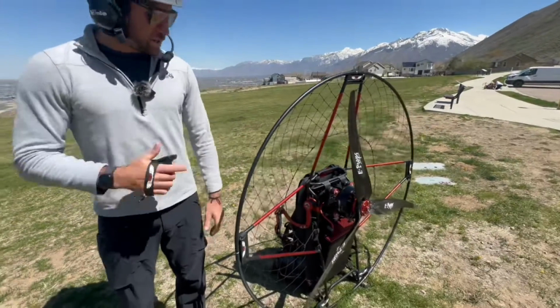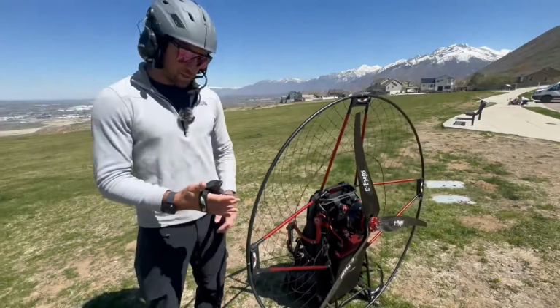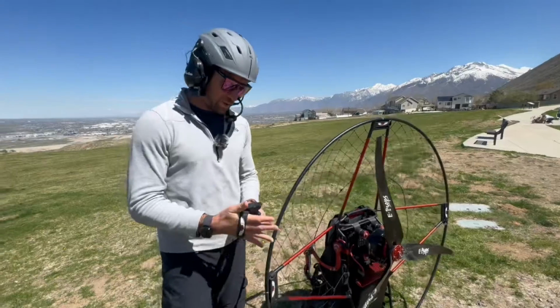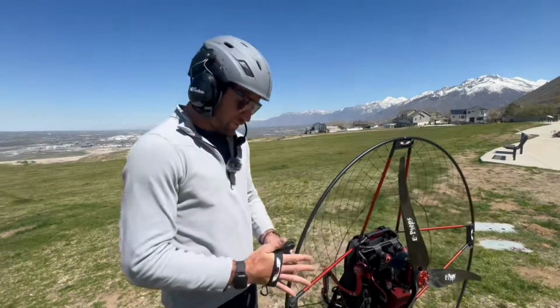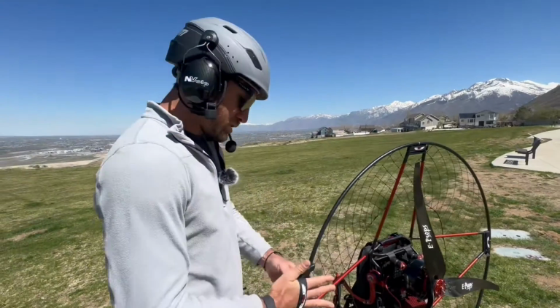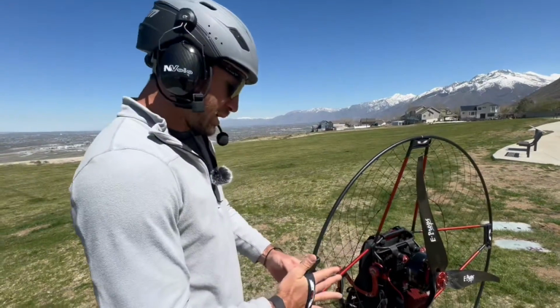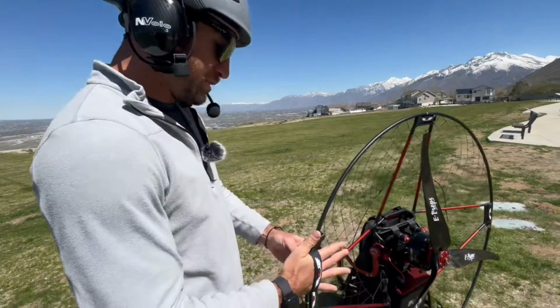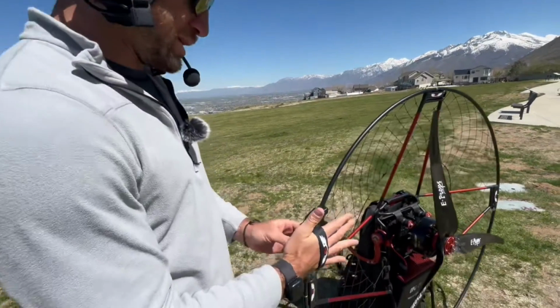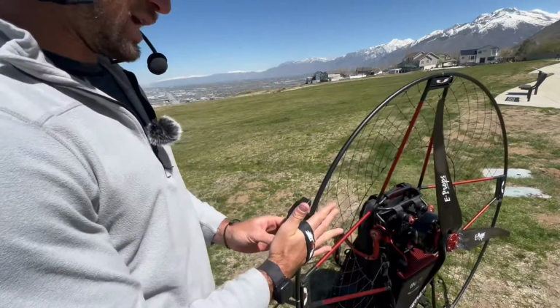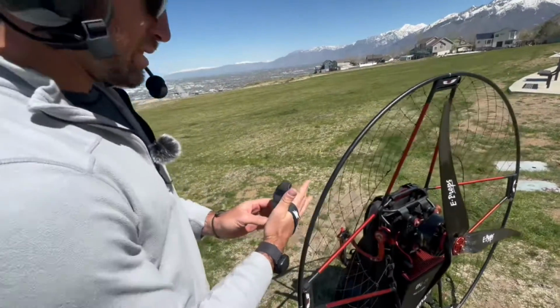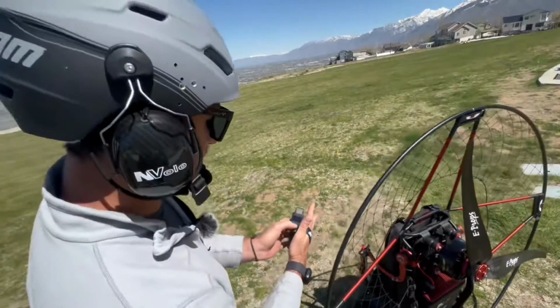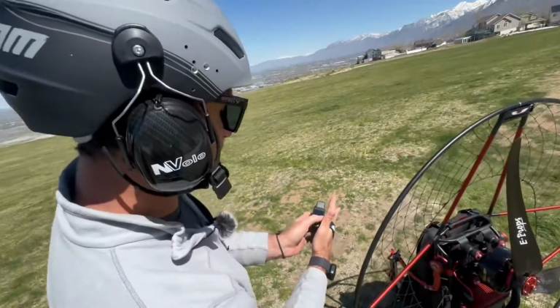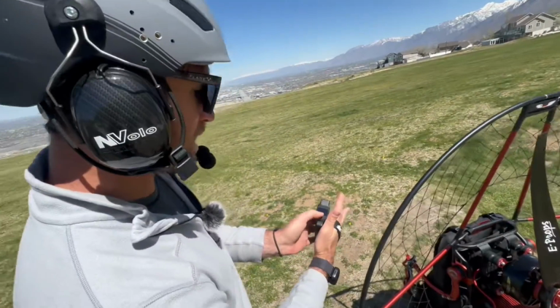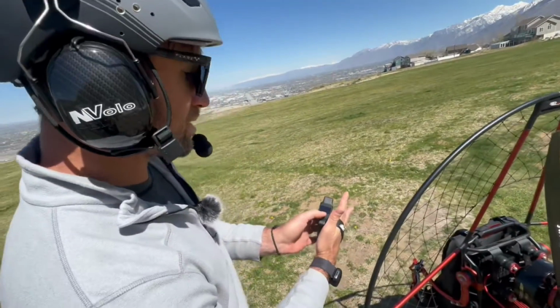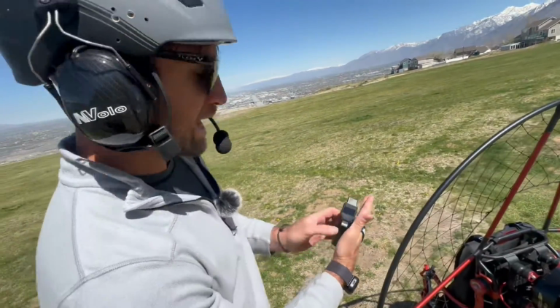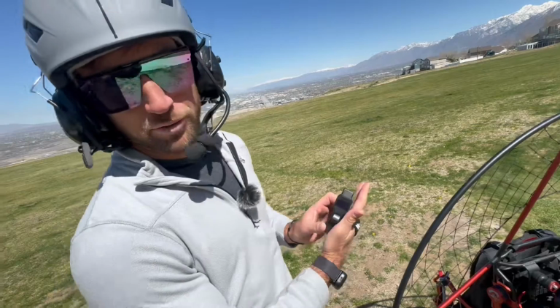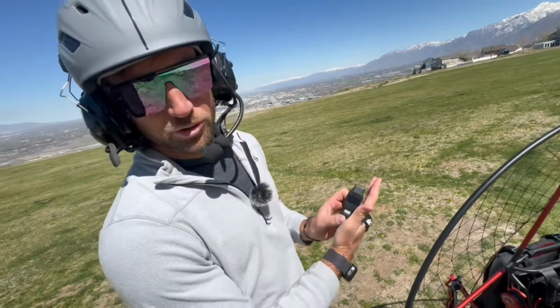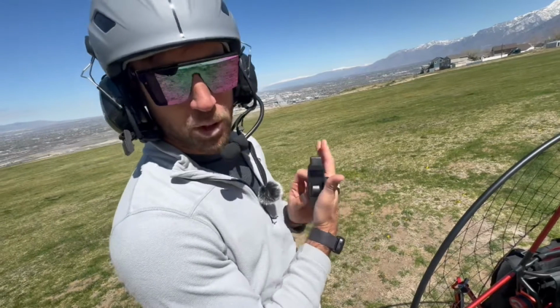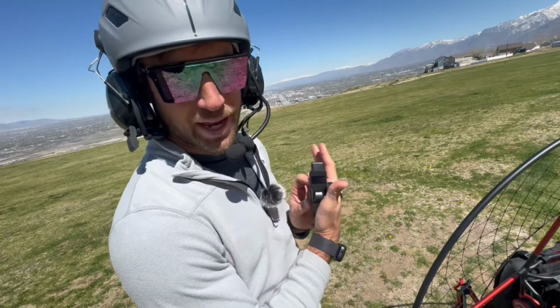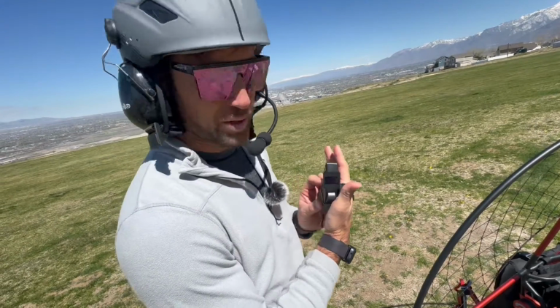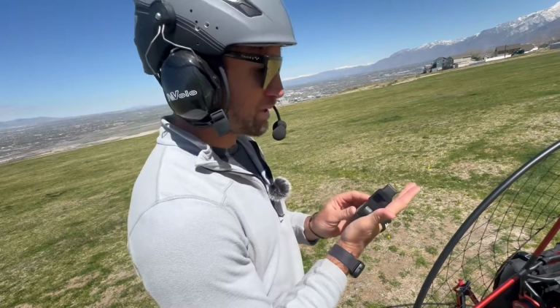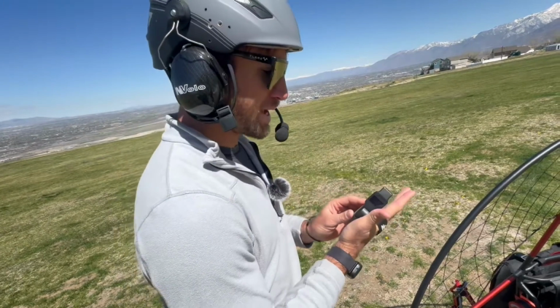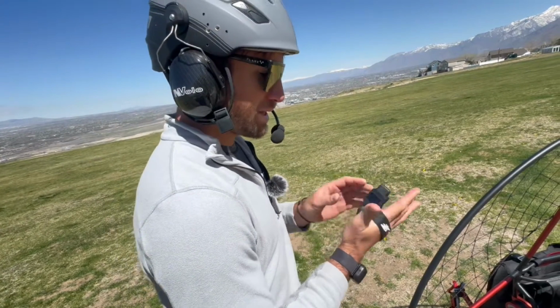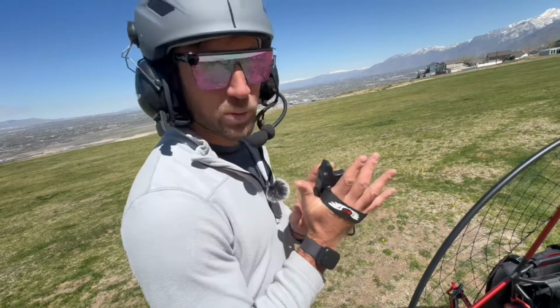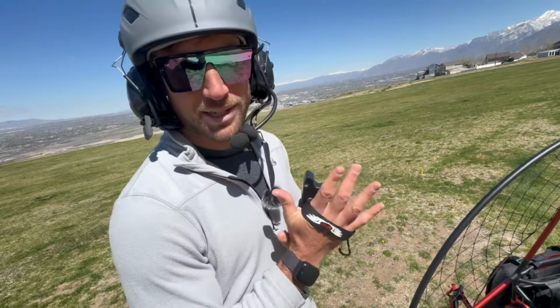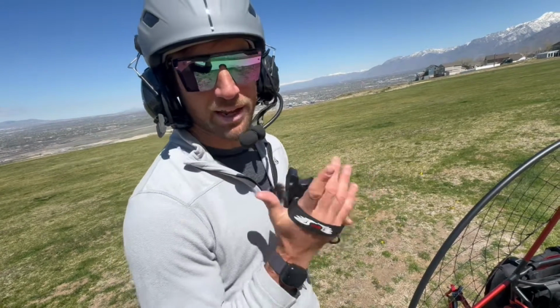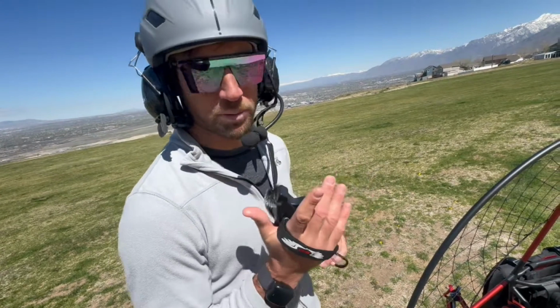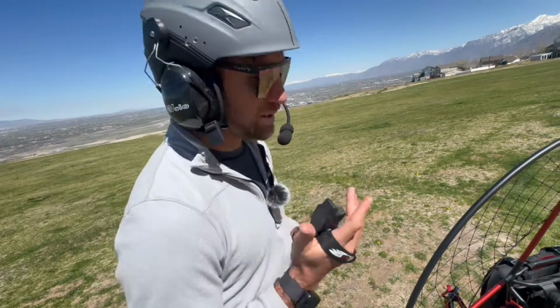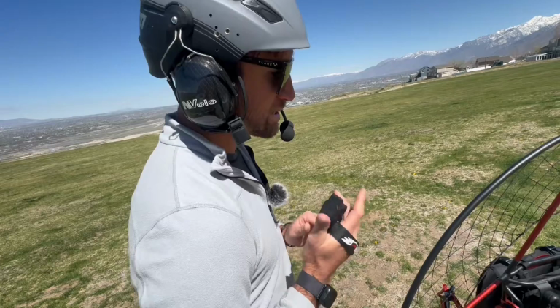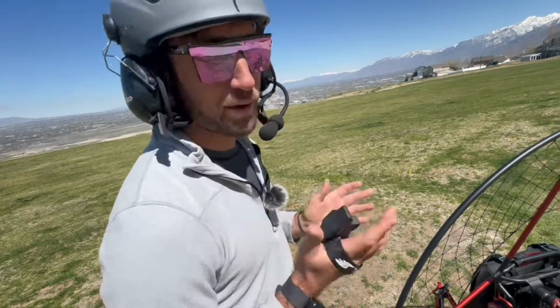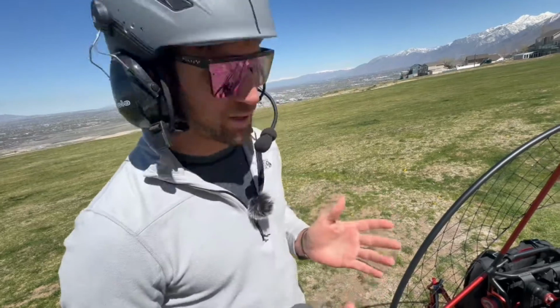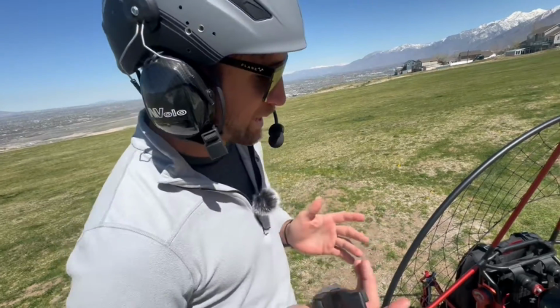You also have all the information of the EPG displayed on the screen and you have cruise control. I'm going to go over that in a little bit, but the fact that this is wireless and waterproof is one of my favorite things about it.